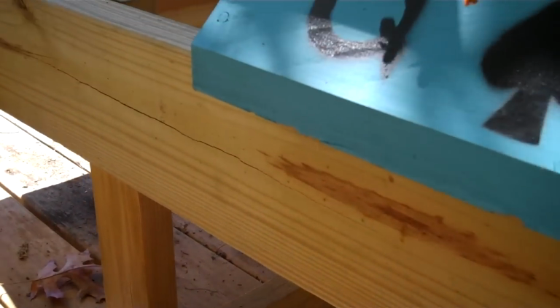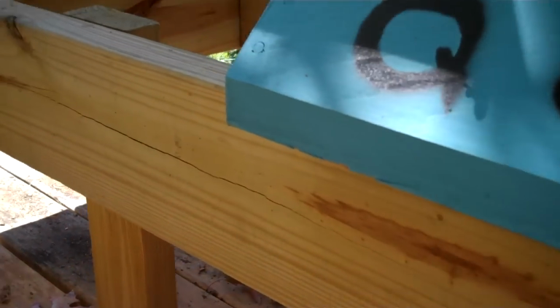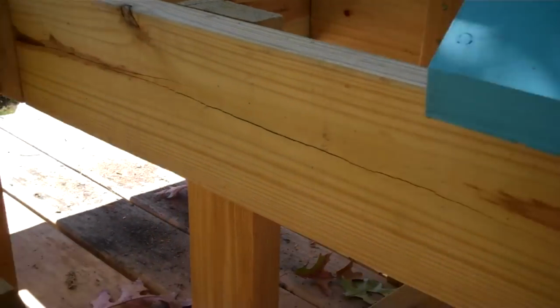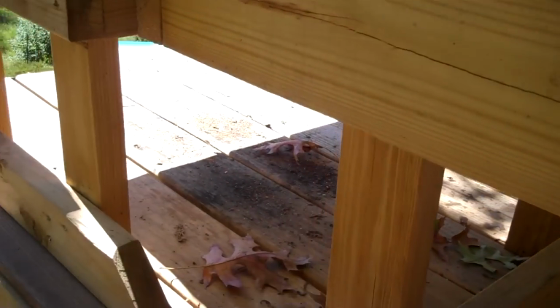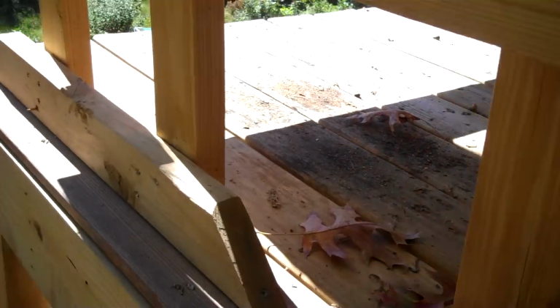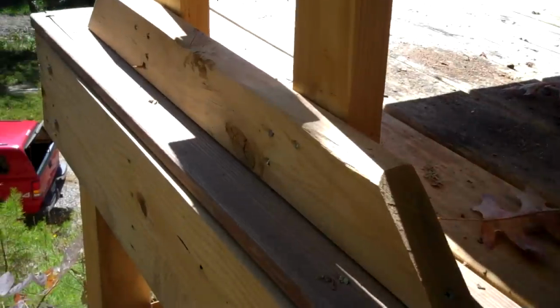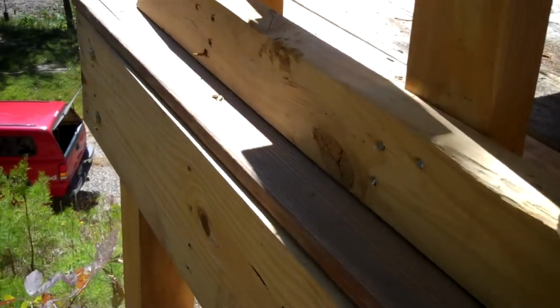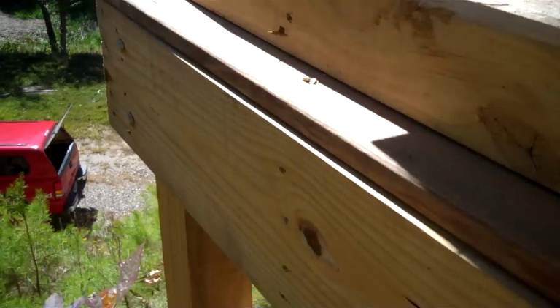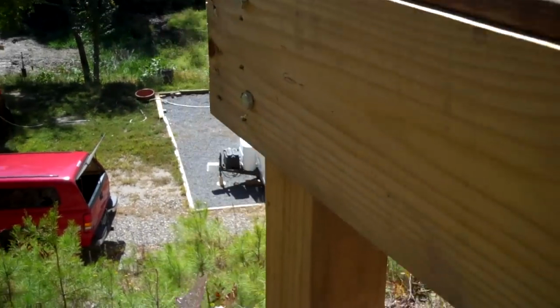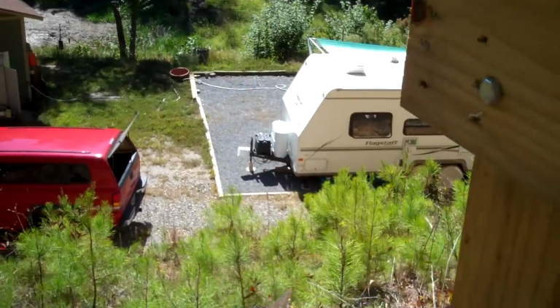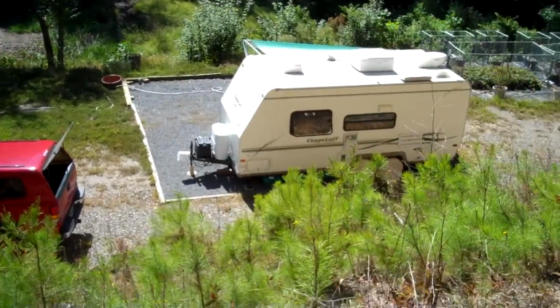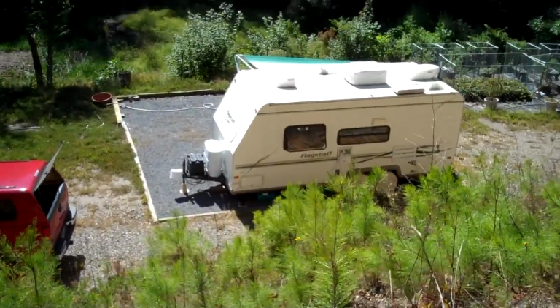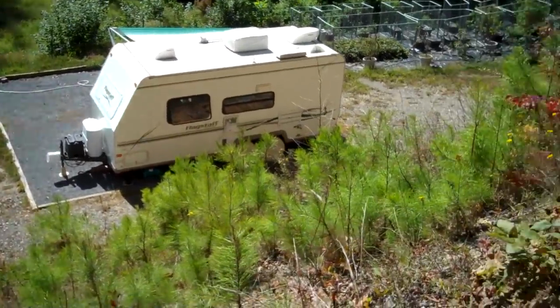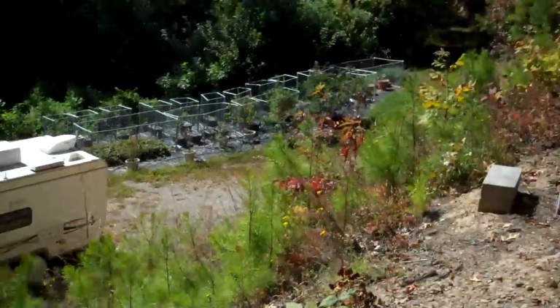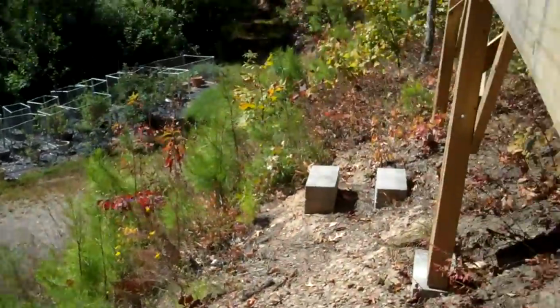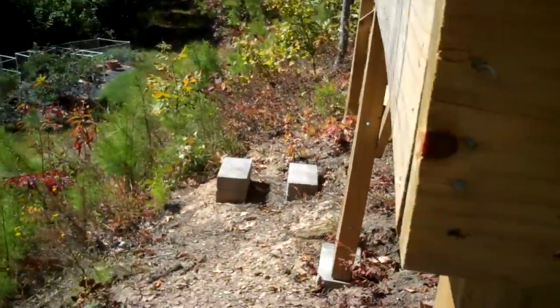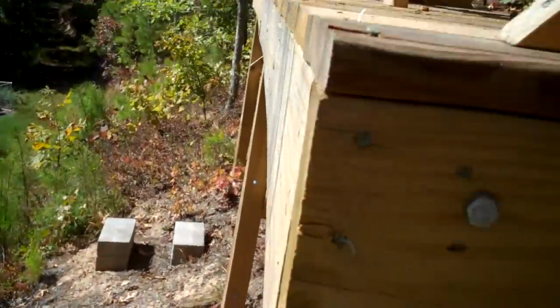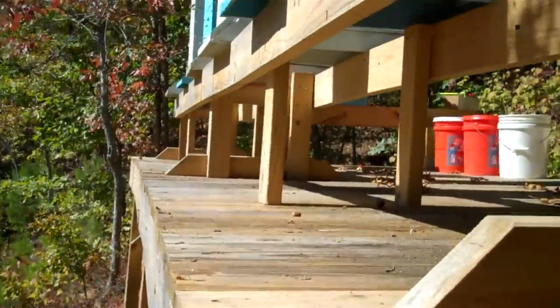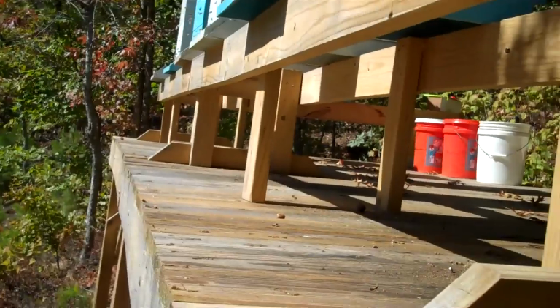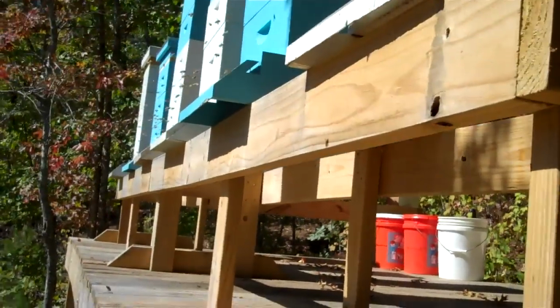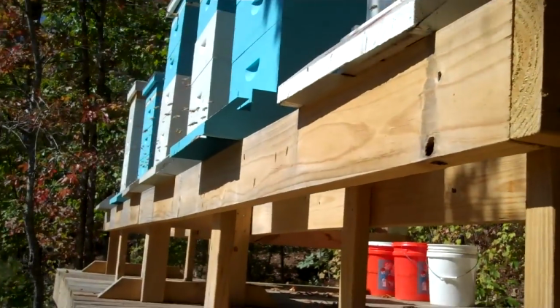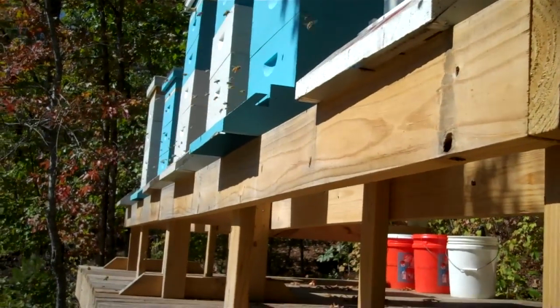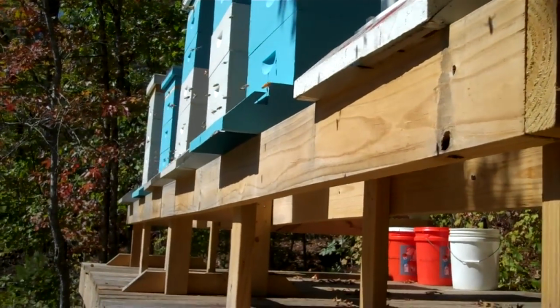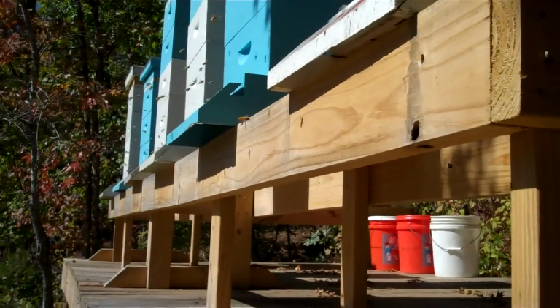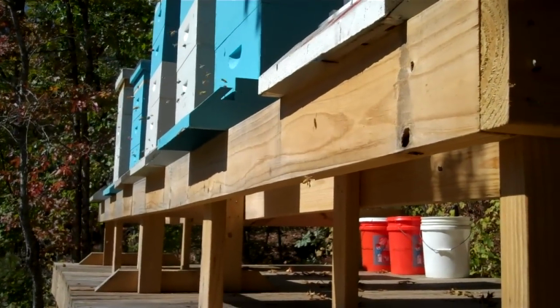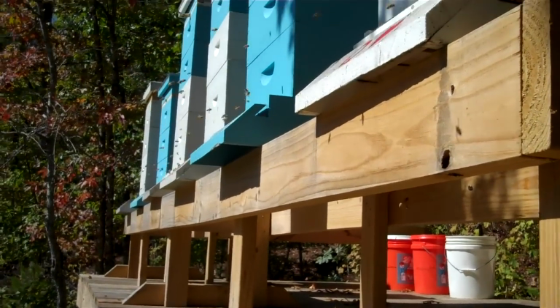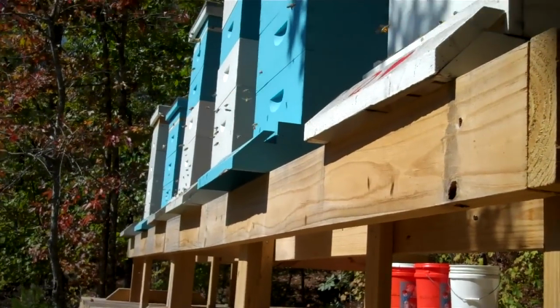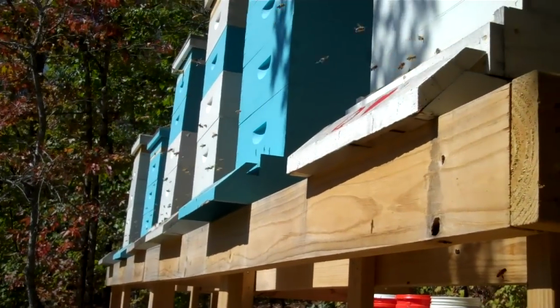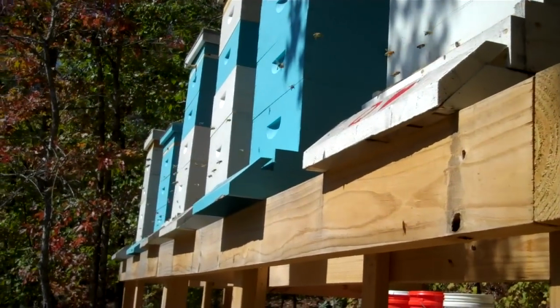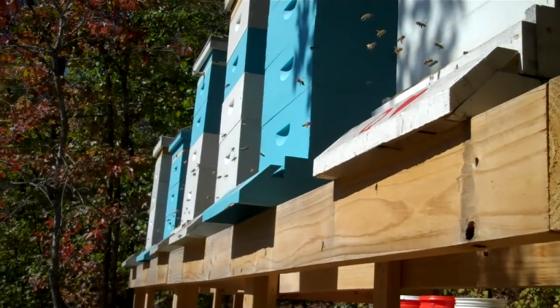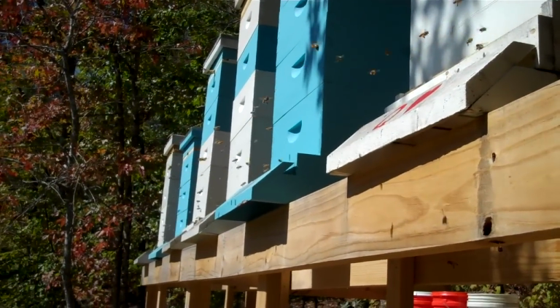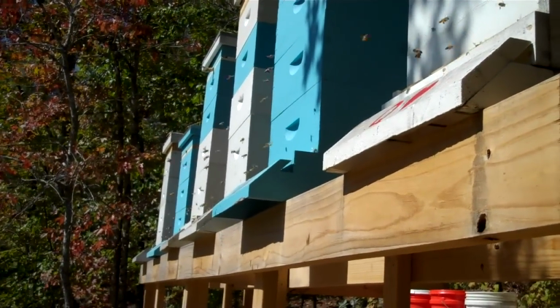The temperature is about 85 degrees outside — a little bit warm for October. But anyway, it's just a highway up here of bees this afternoon.